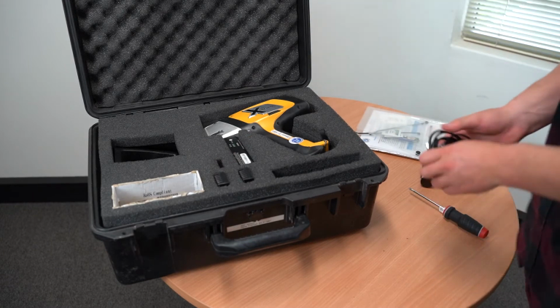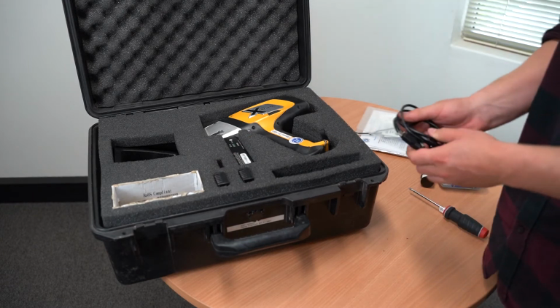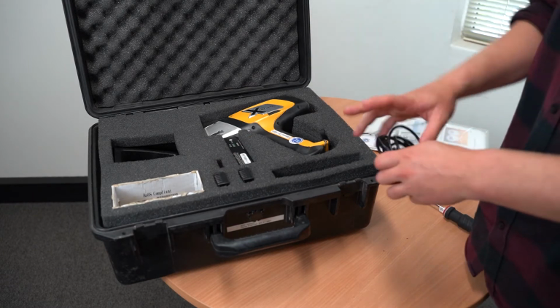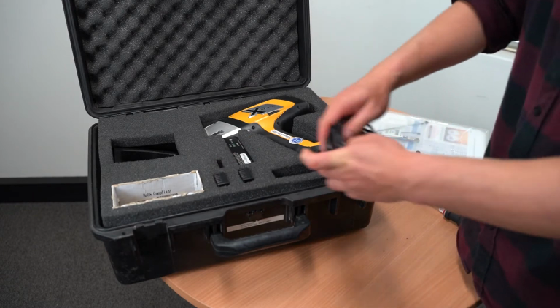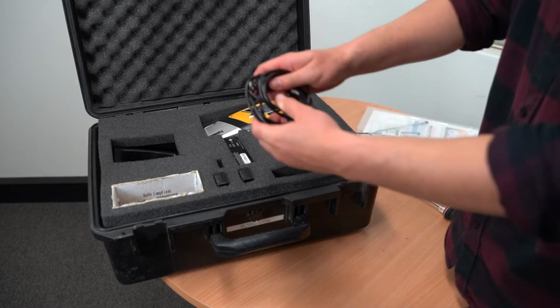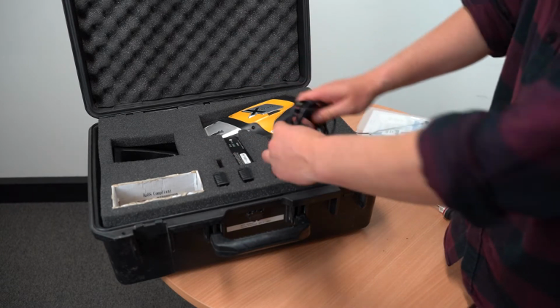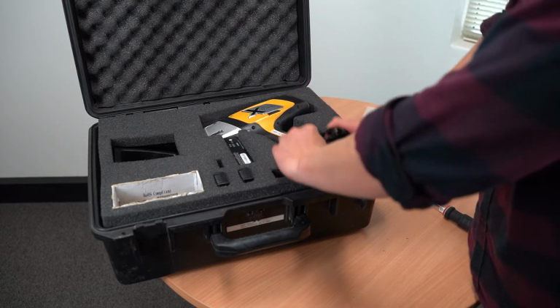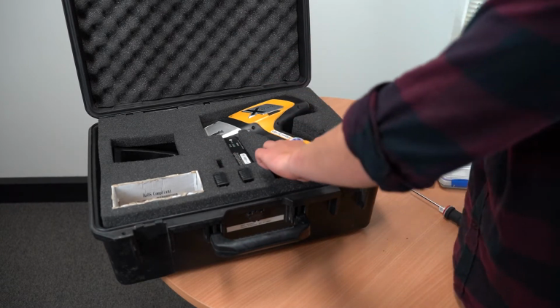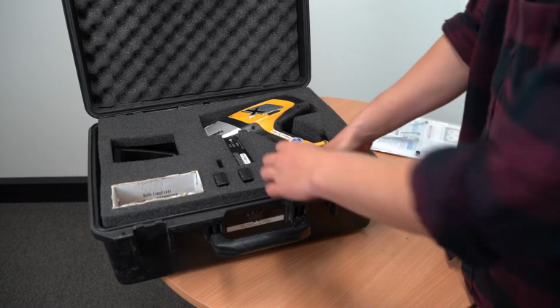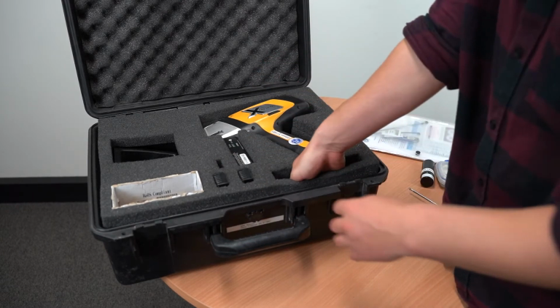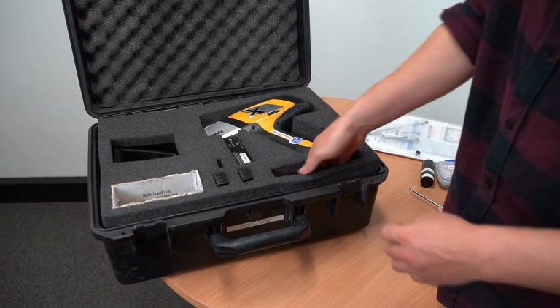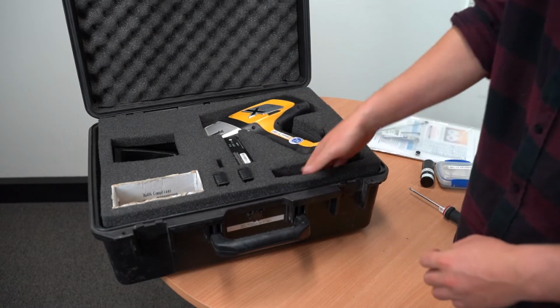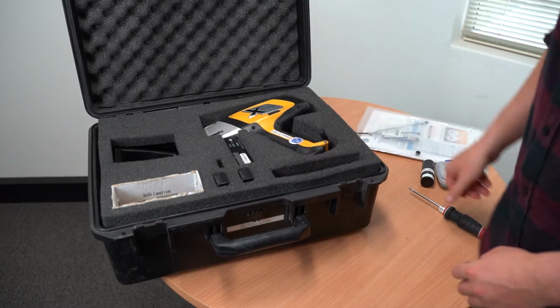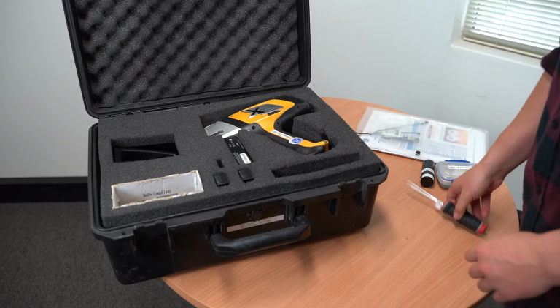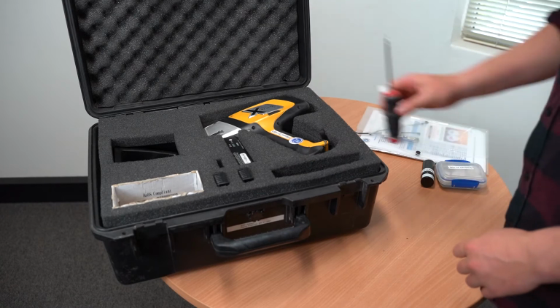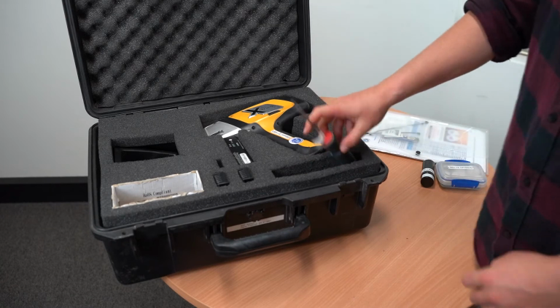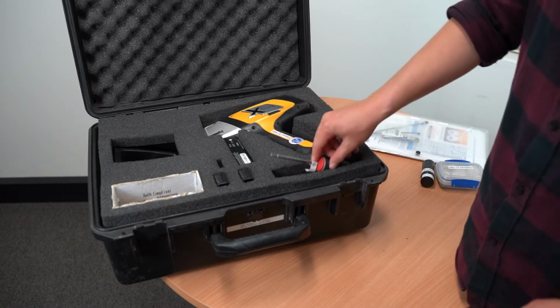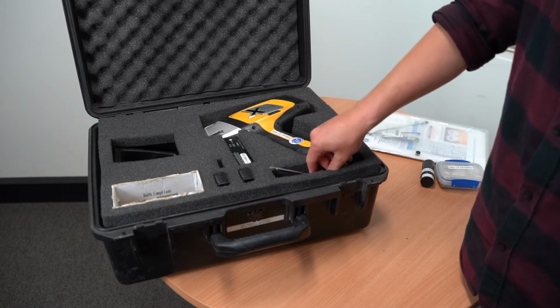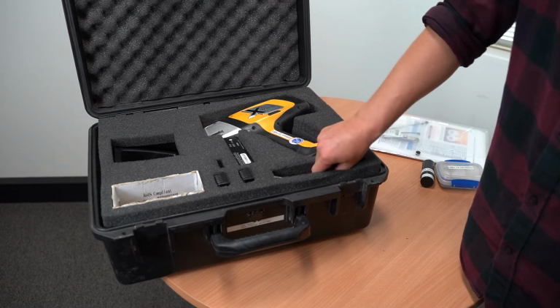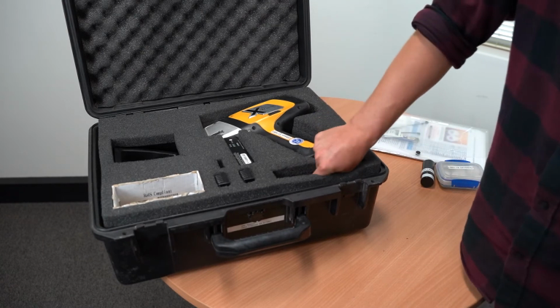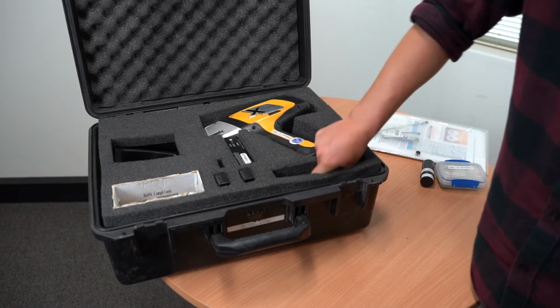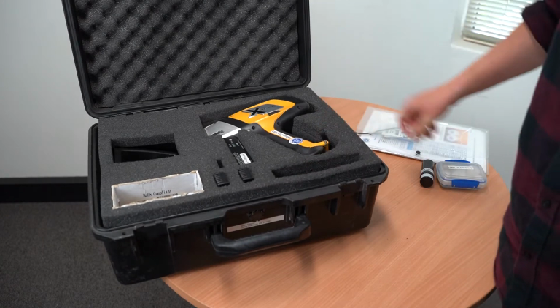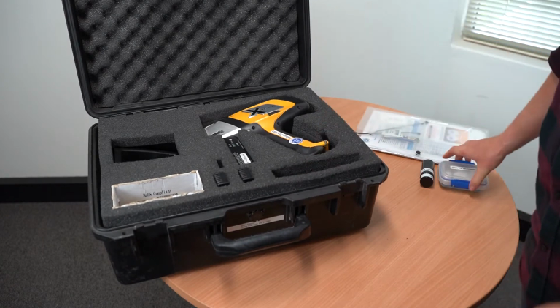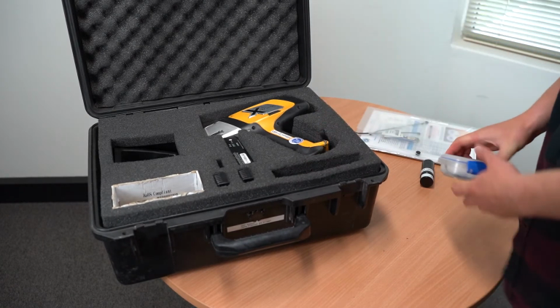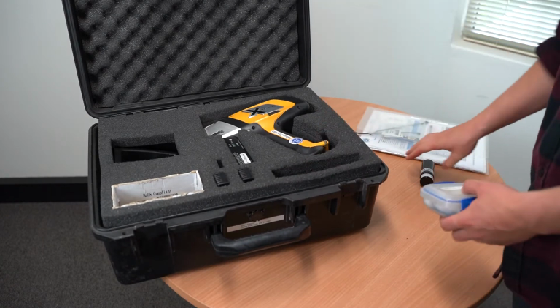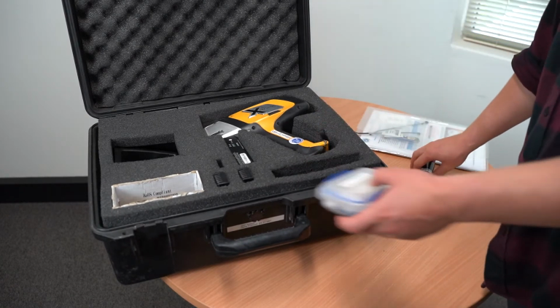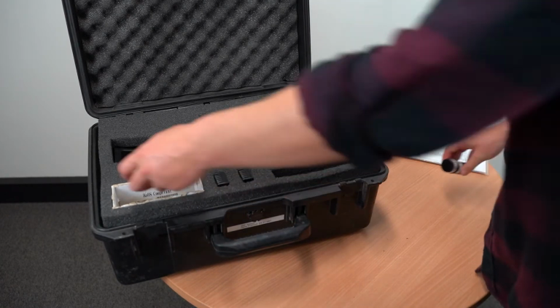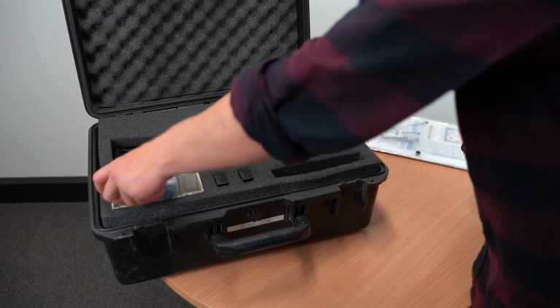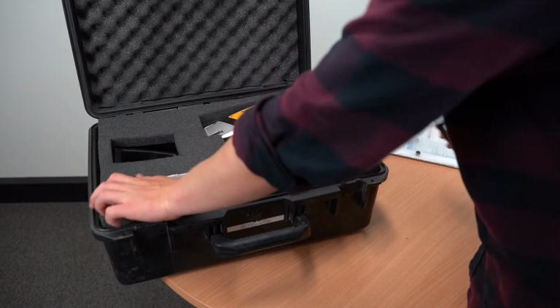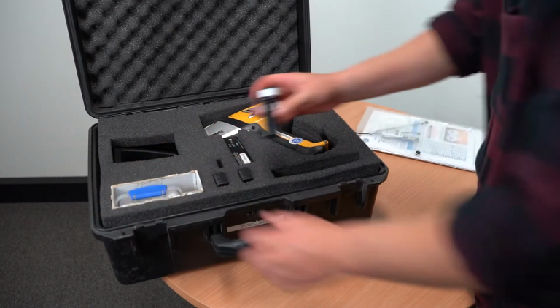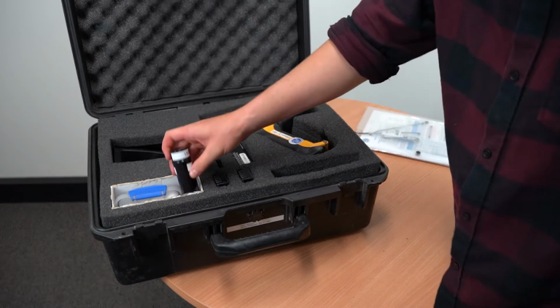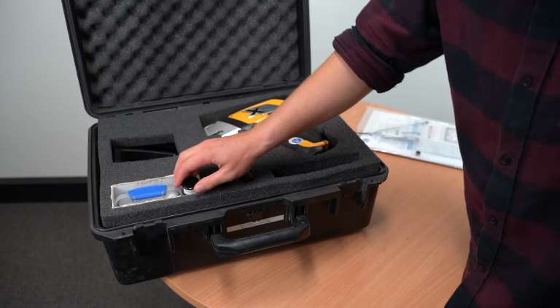Next, place the screwdriver and other cords into the slim pocket. Place the brushed CRM container in the other pocket.